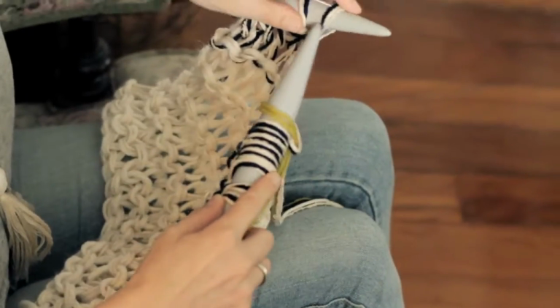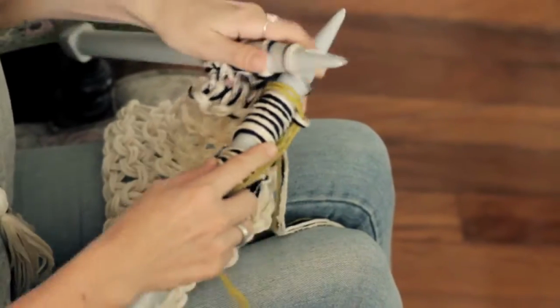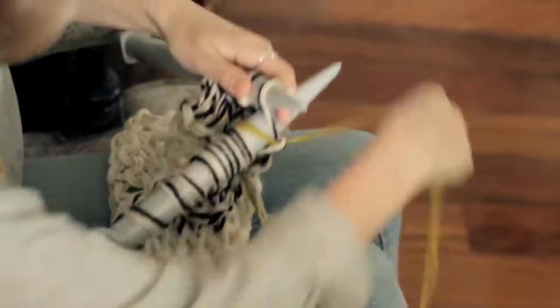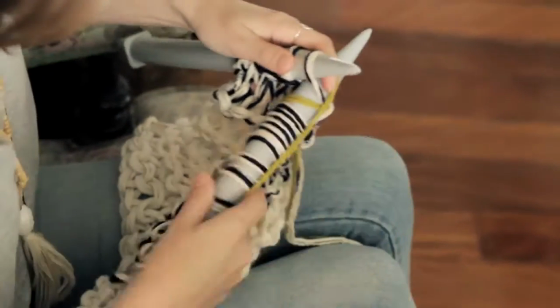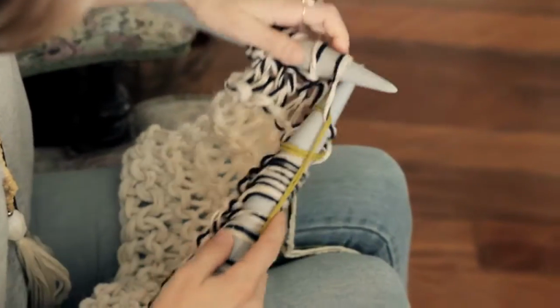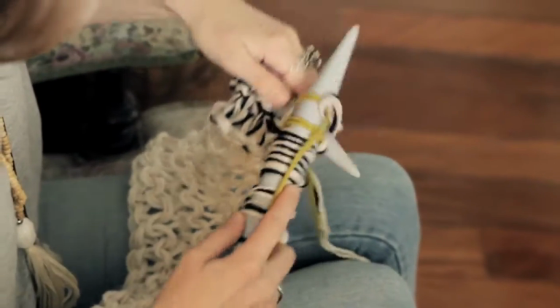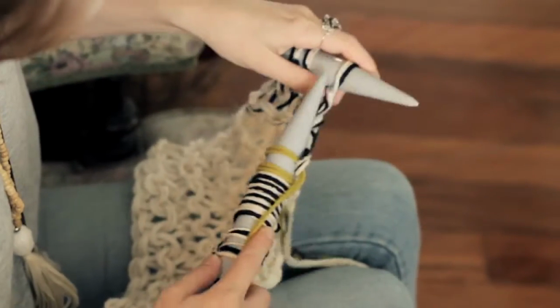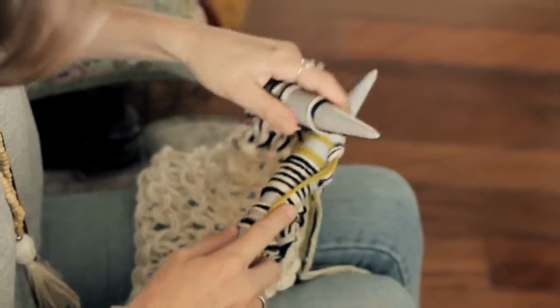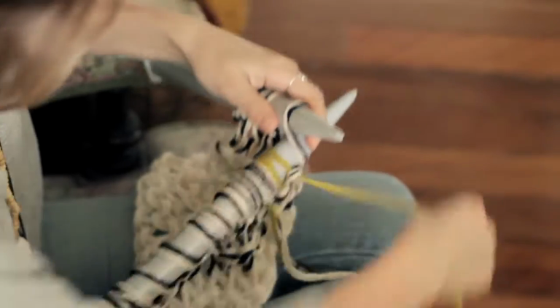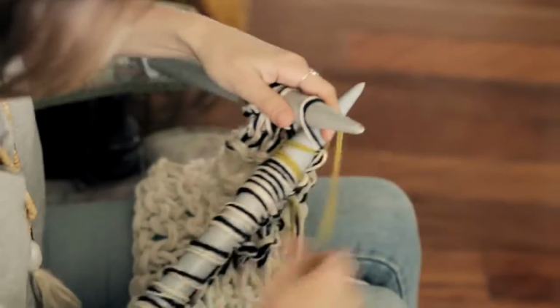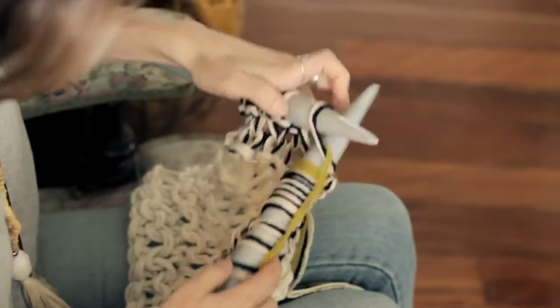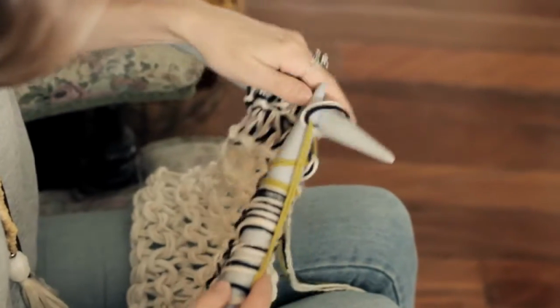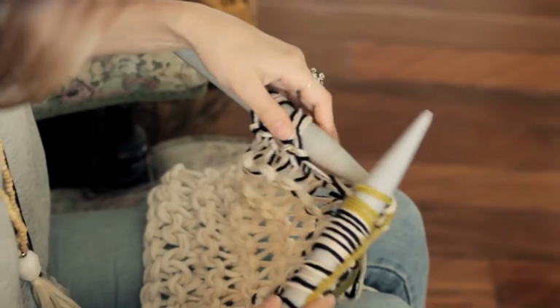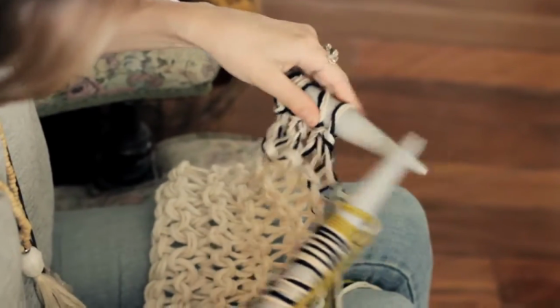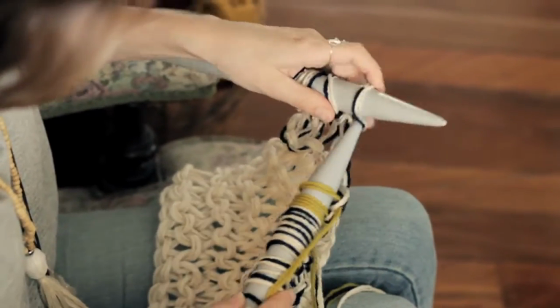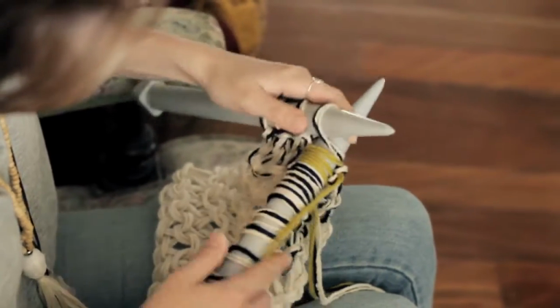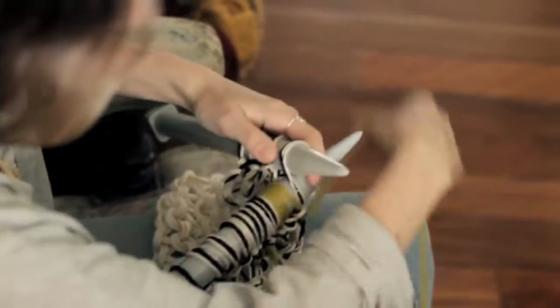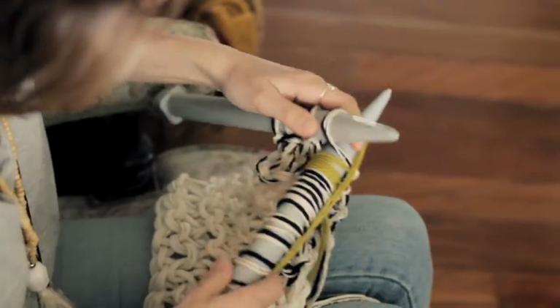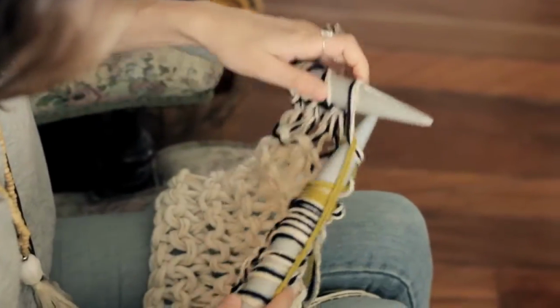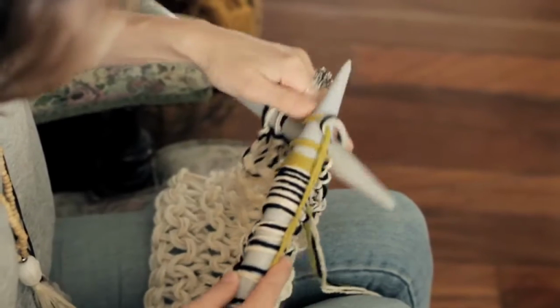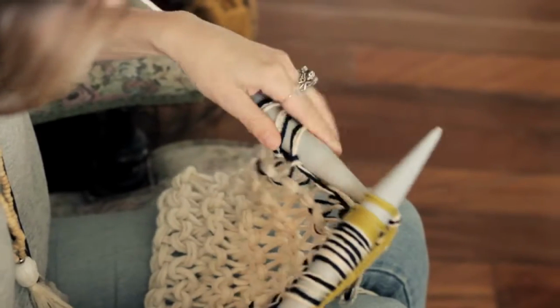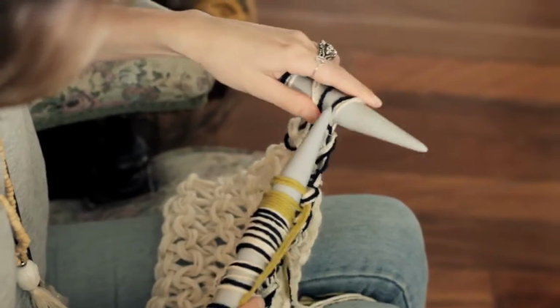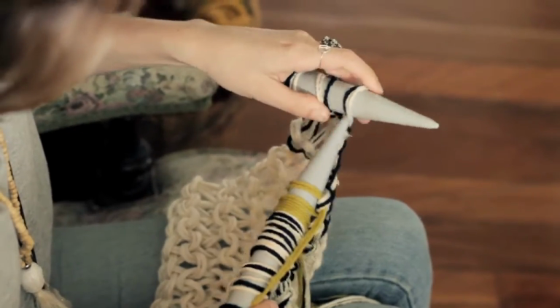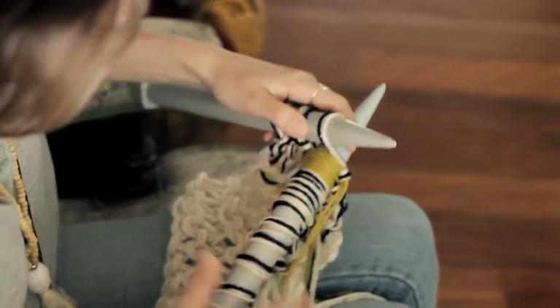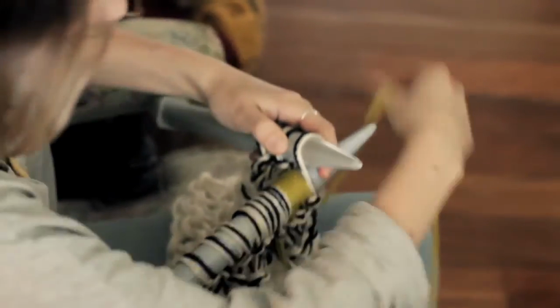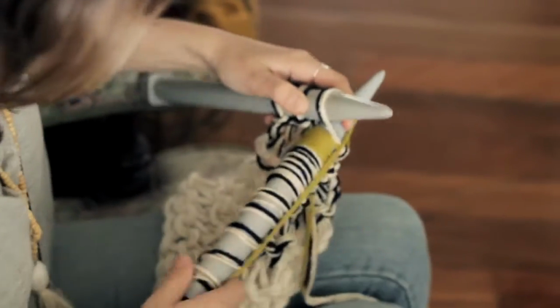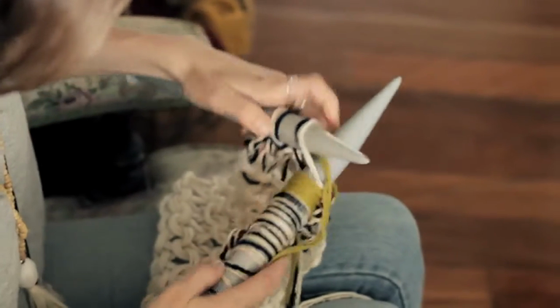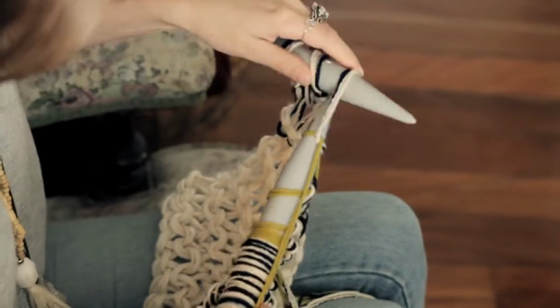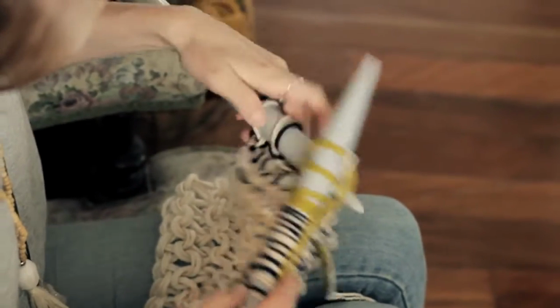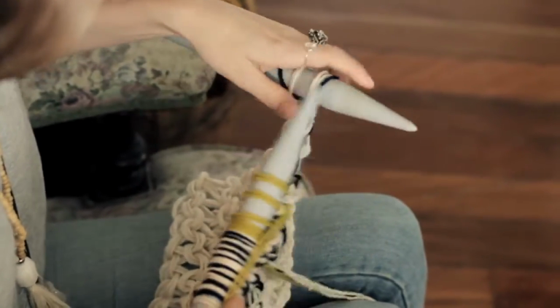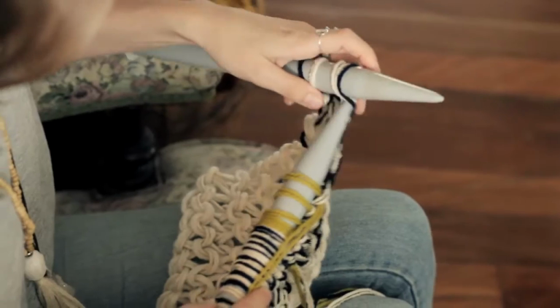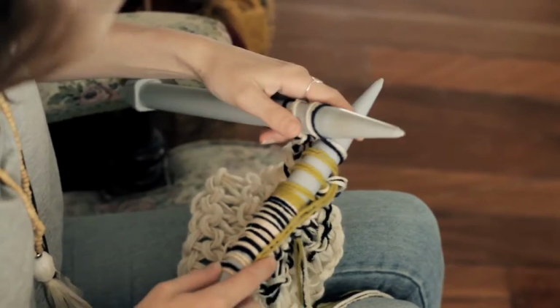For the rest of the scarf you can just keep on adding and changing yarns to create this different colored multi-colored effect until you've reached your desired scarf length, which we'll then be casting off.